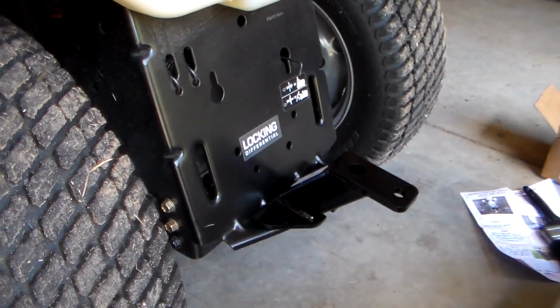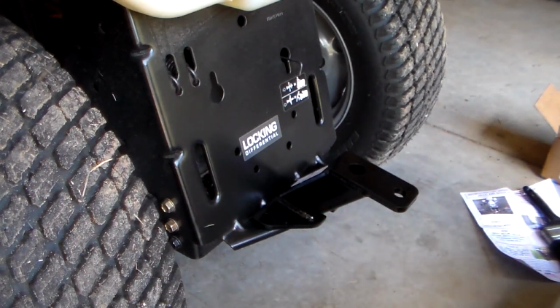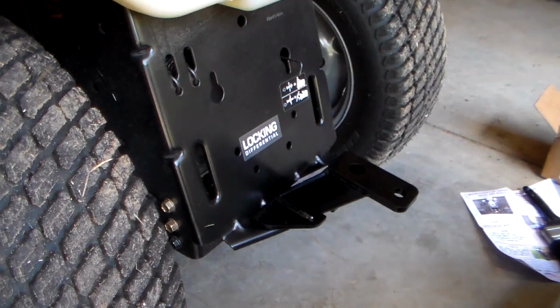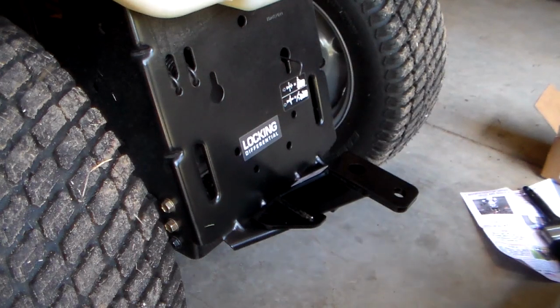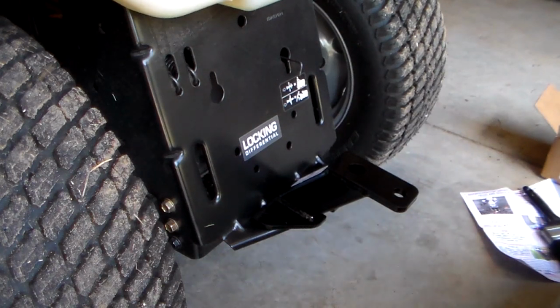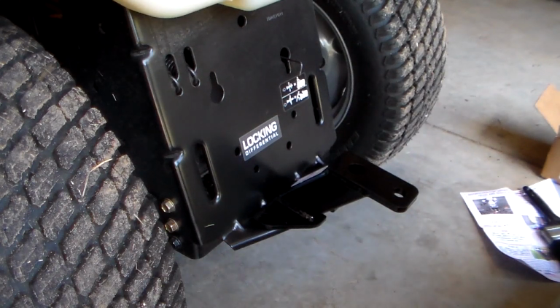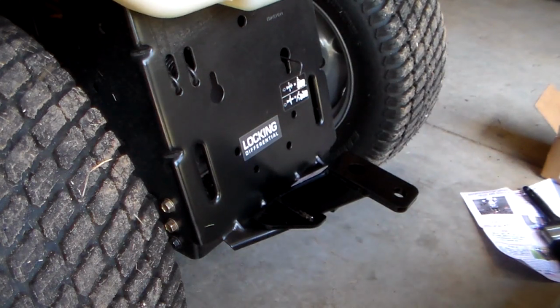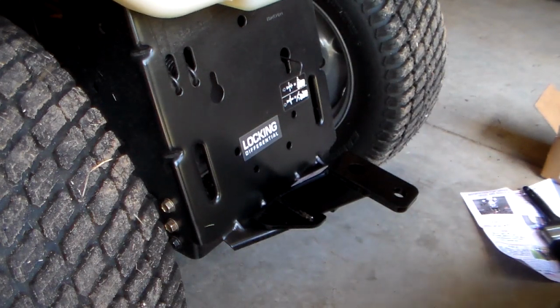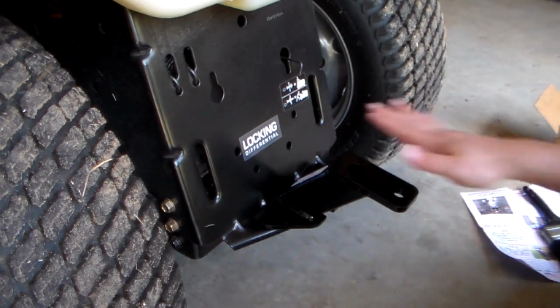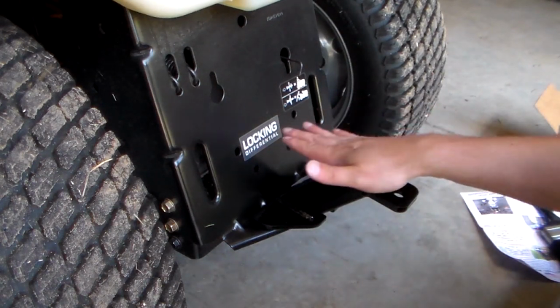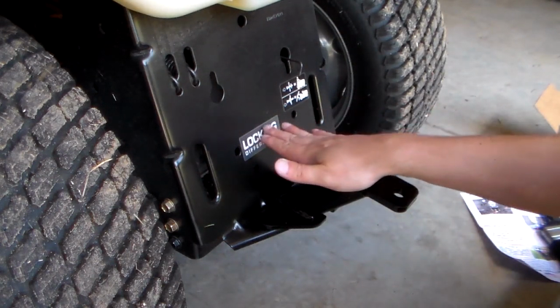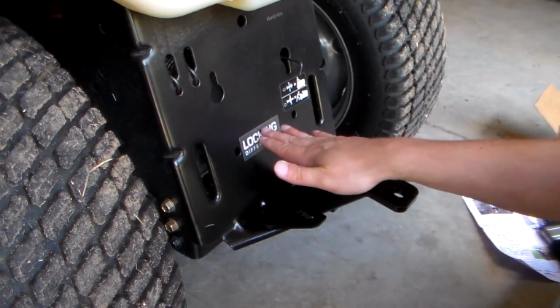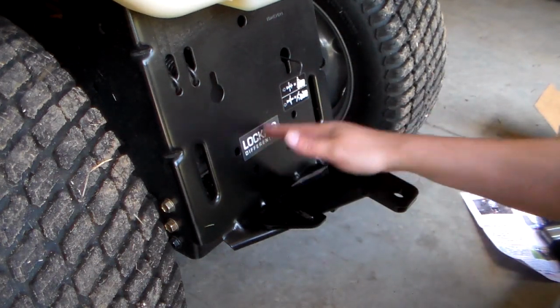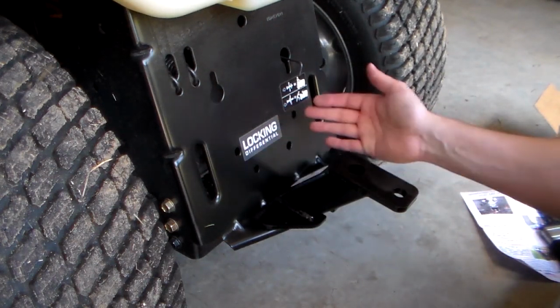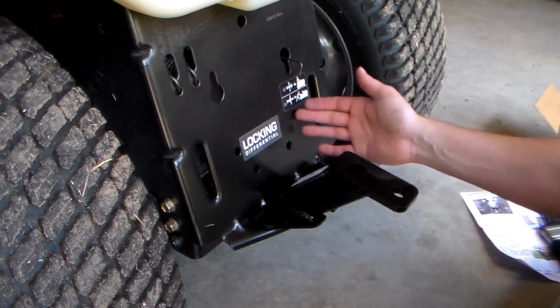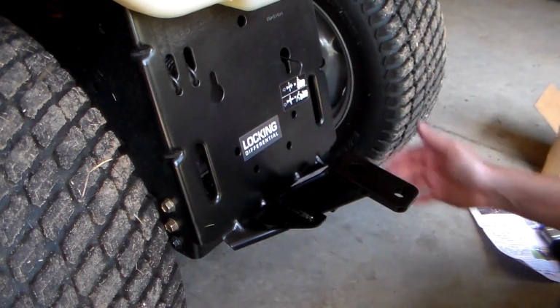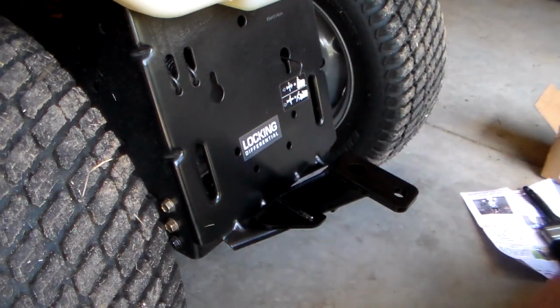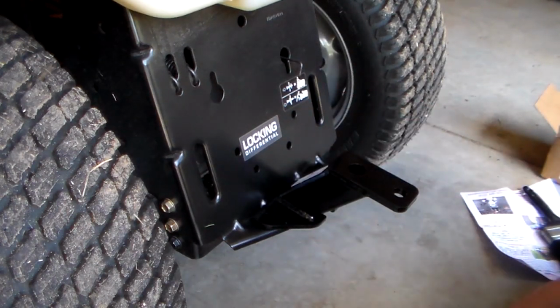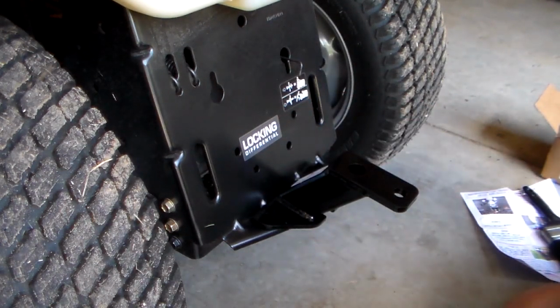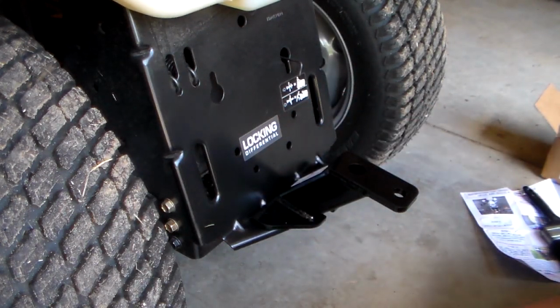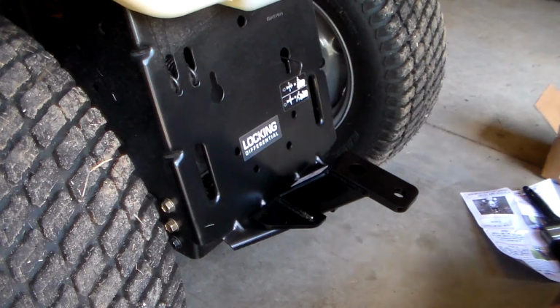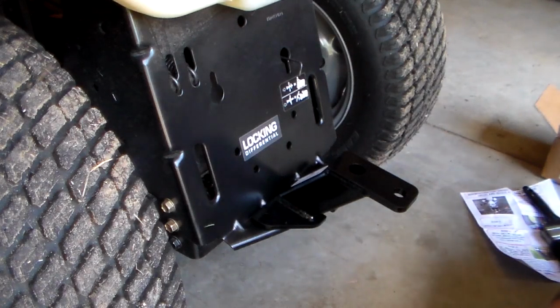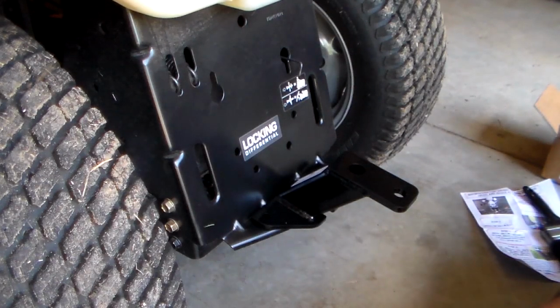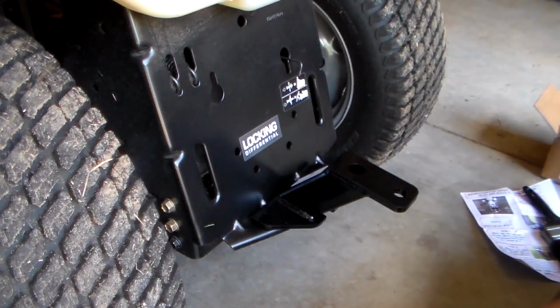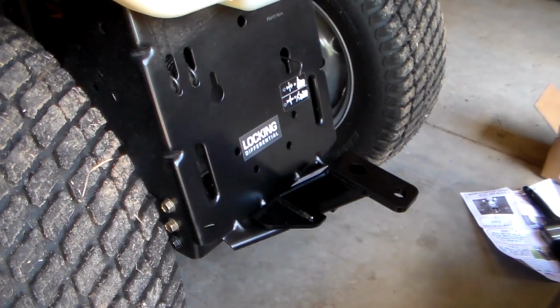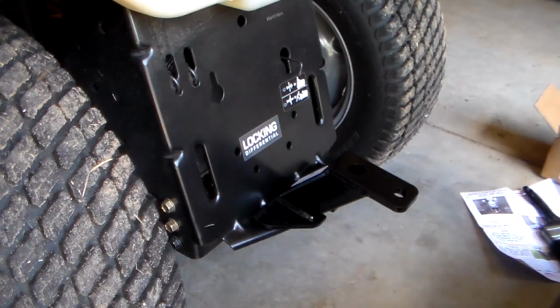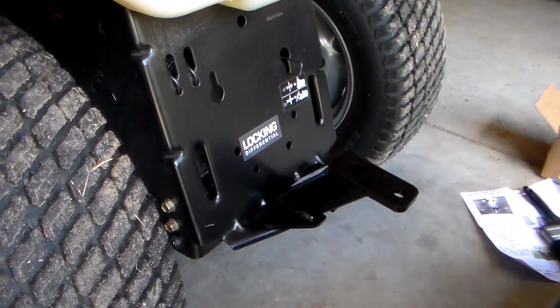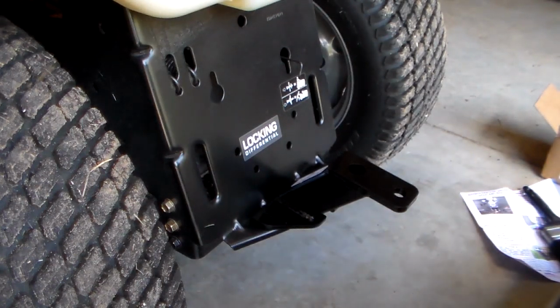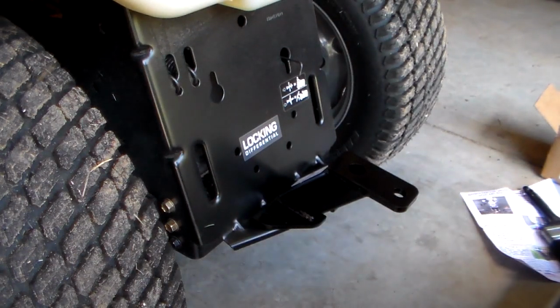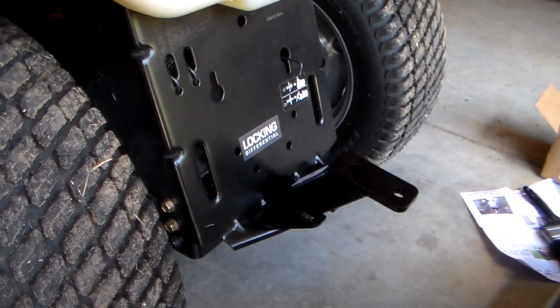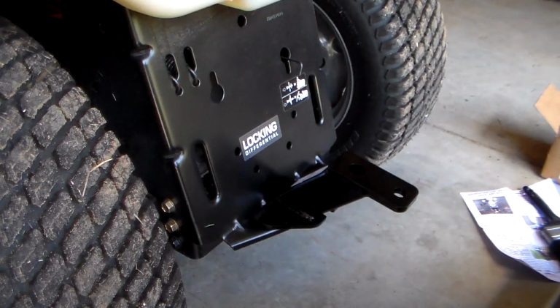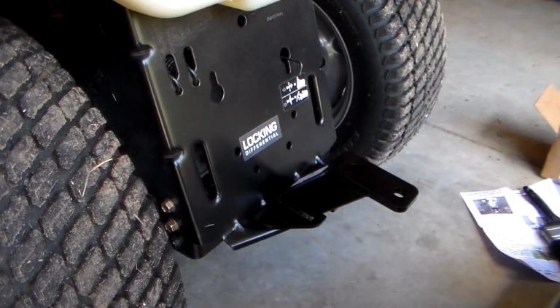Now I'm going to look at installing the bracket, which is going to require probably some drilling here. Let me look at that and I'll get back to you.